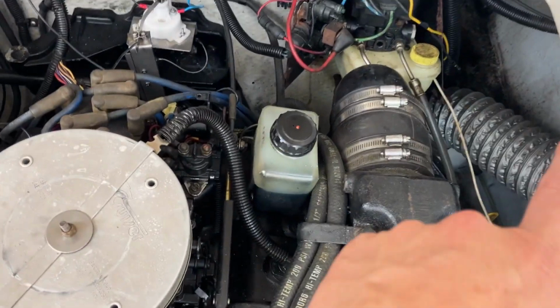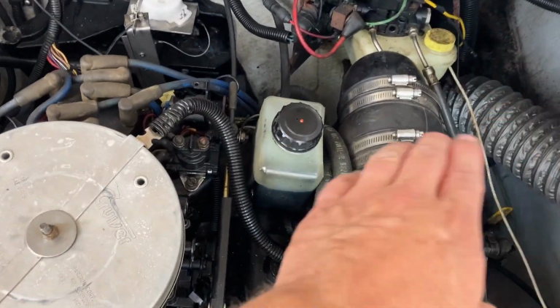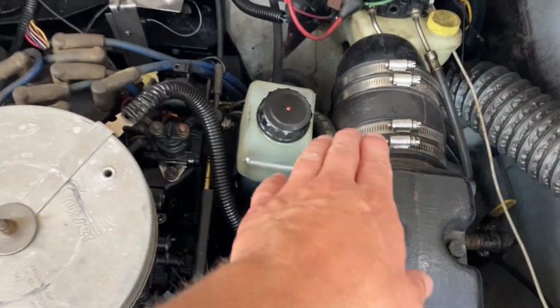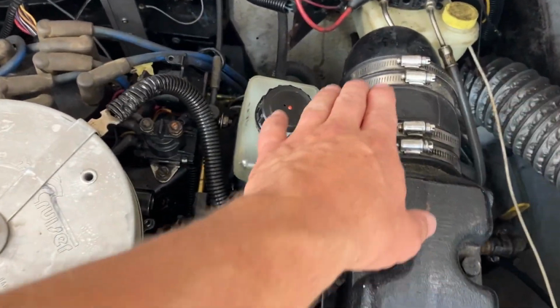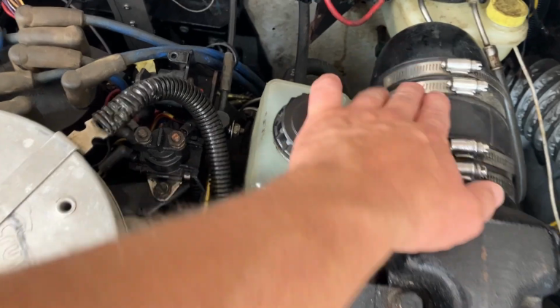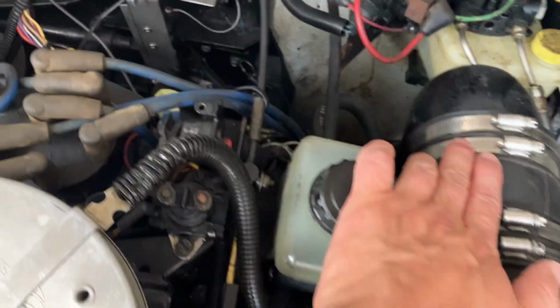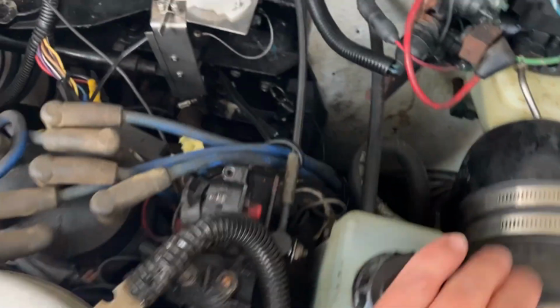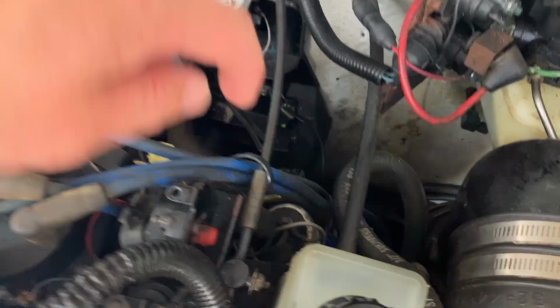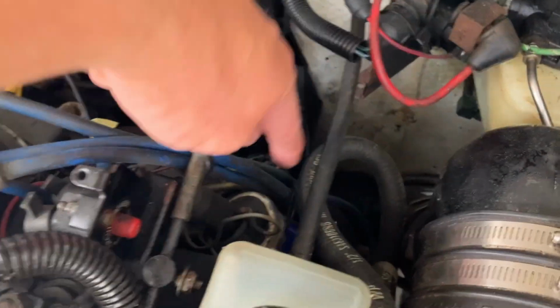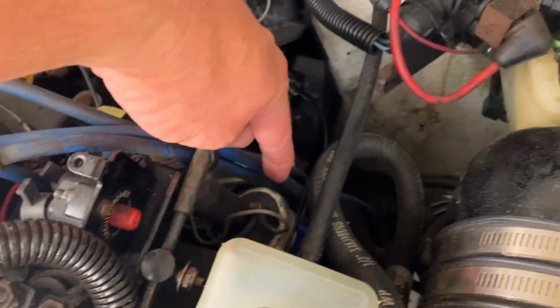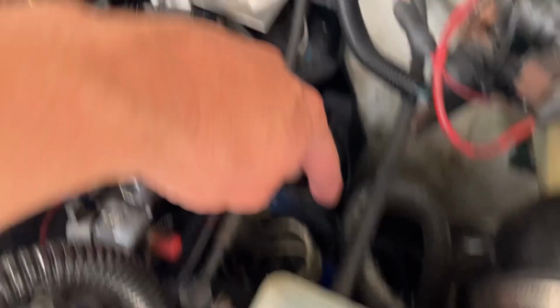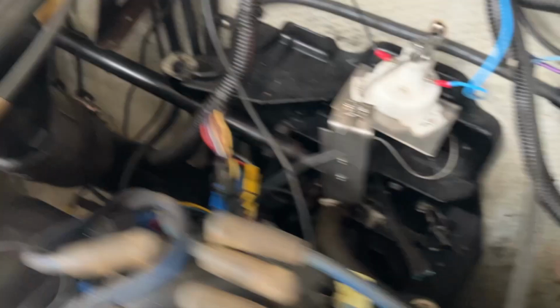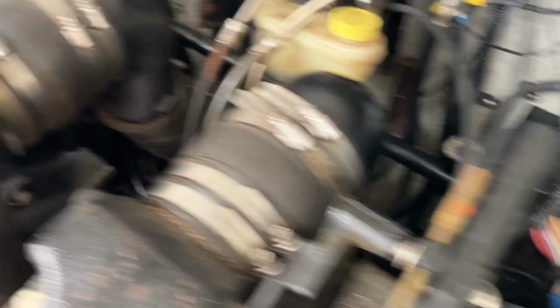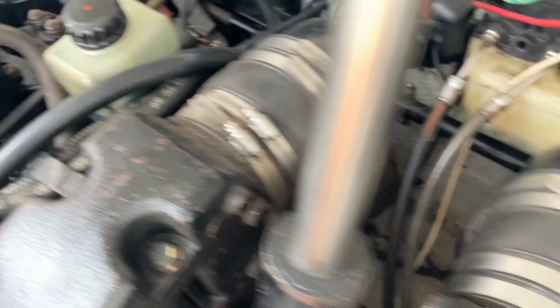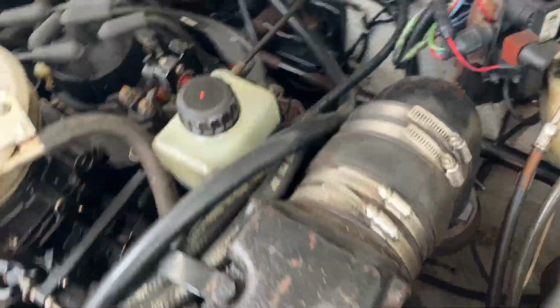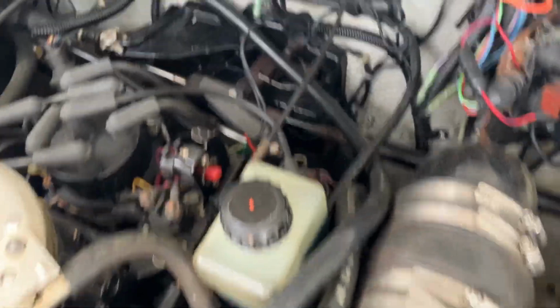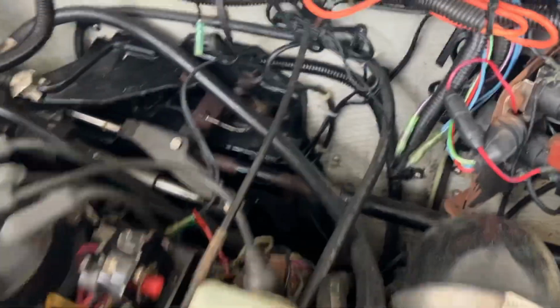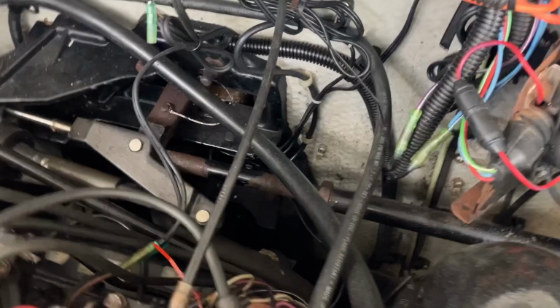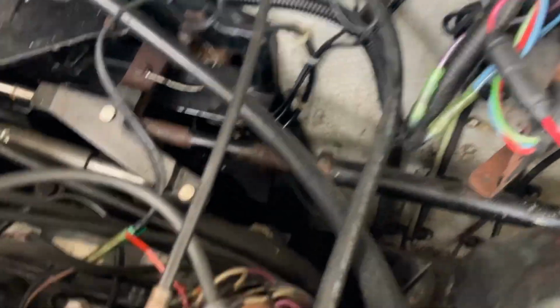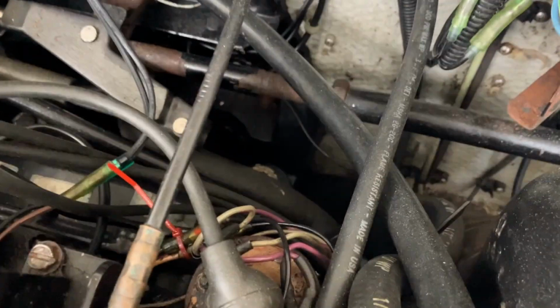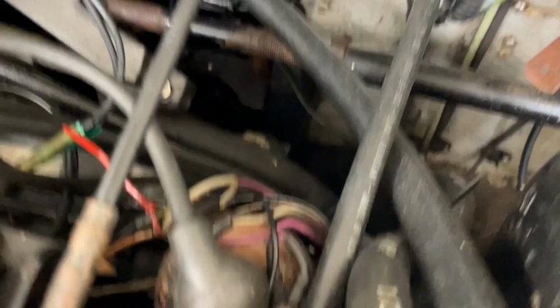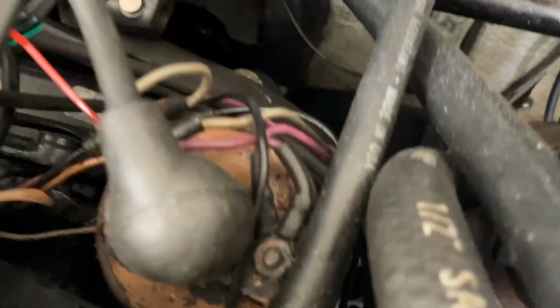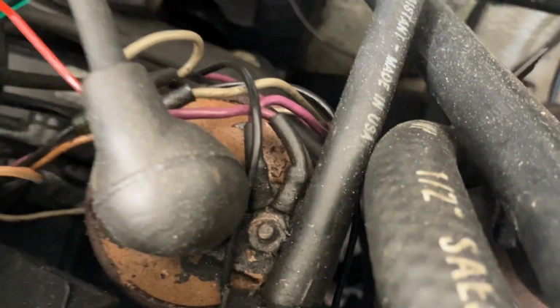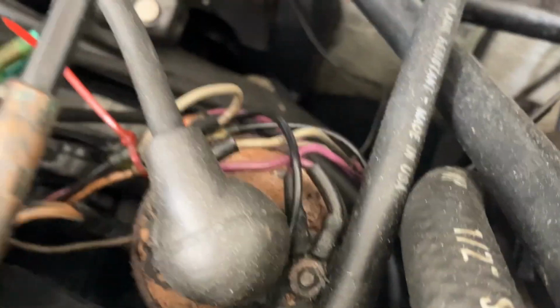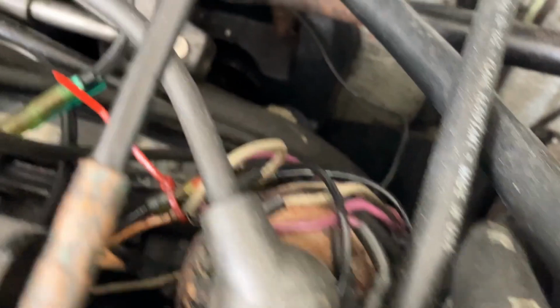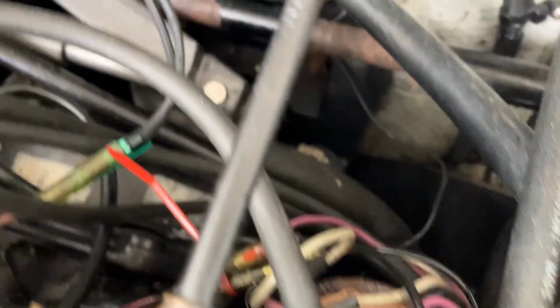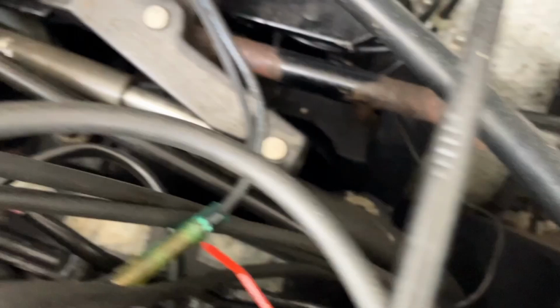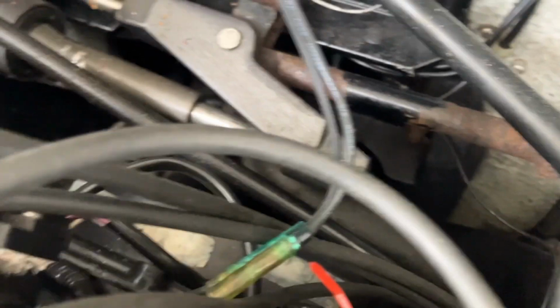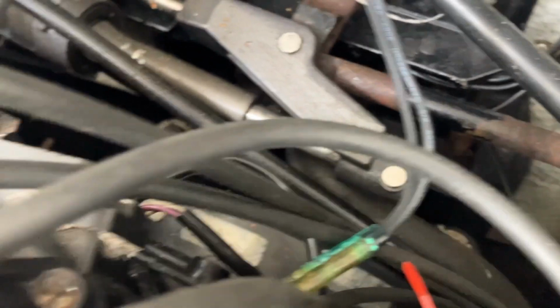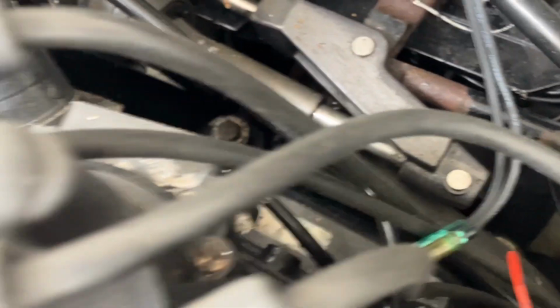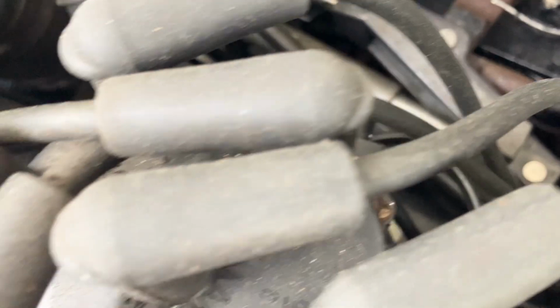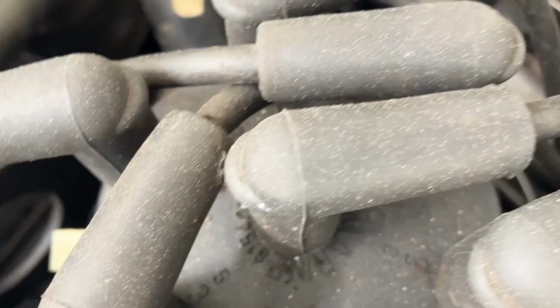That ignition coil will be behind on the port side. Here's the exhaust for the port side, and the ignition coil is down there — it's the same on my other engine too. There's a line running to the distributor.